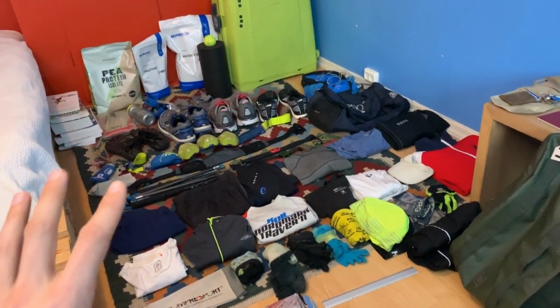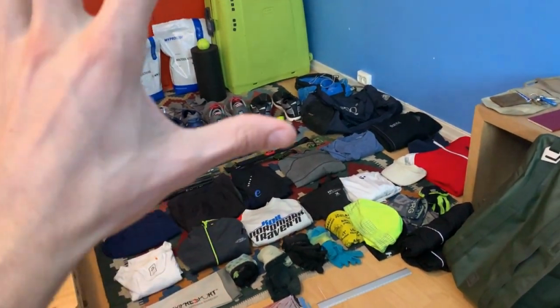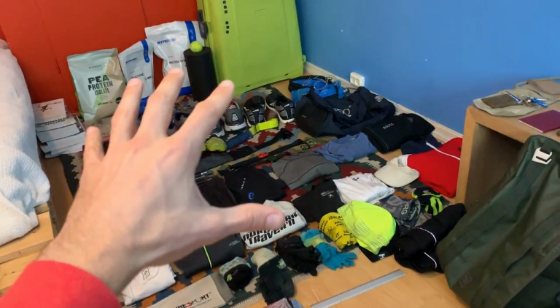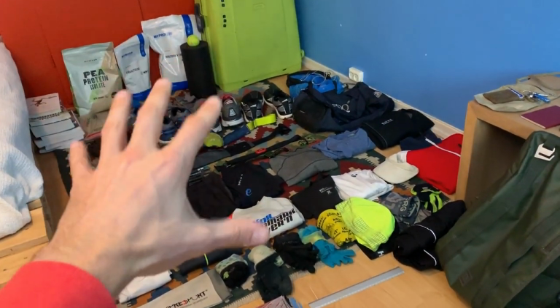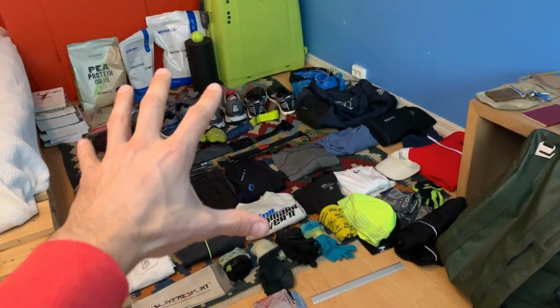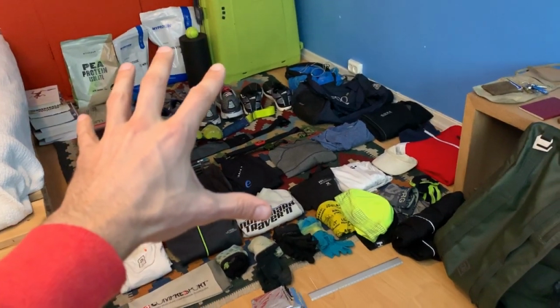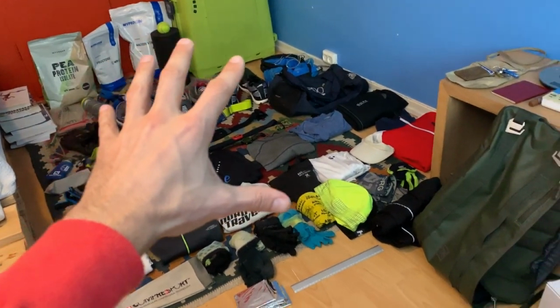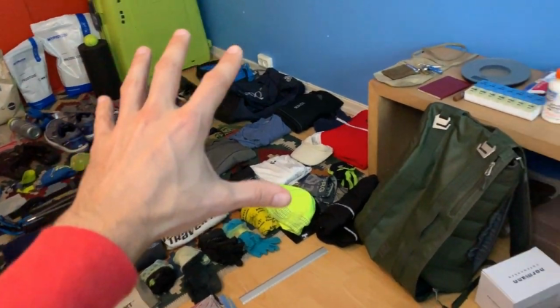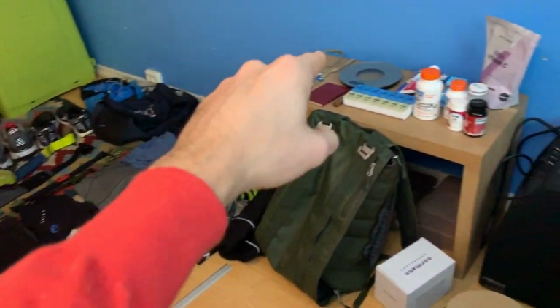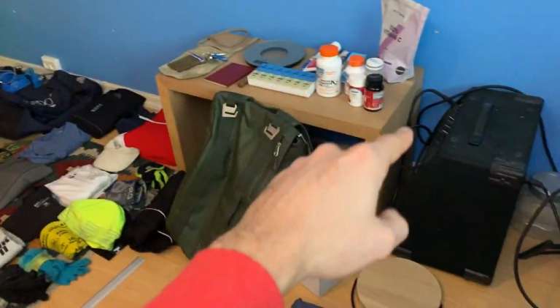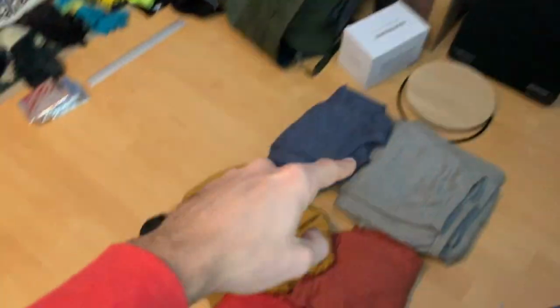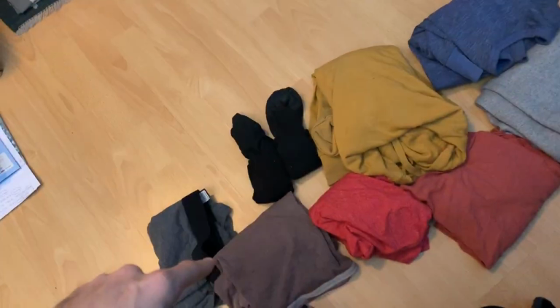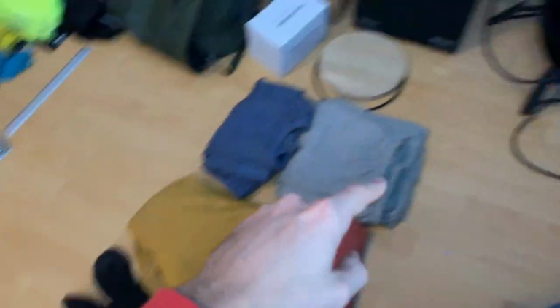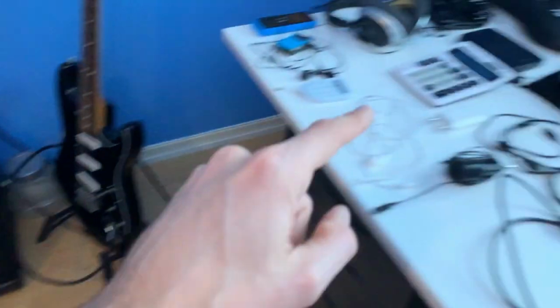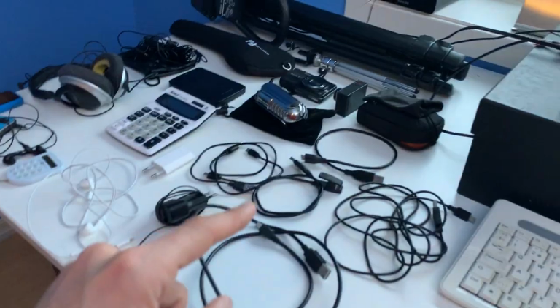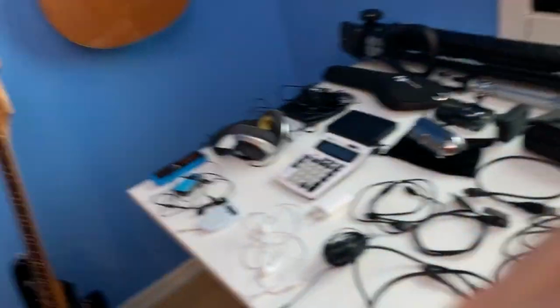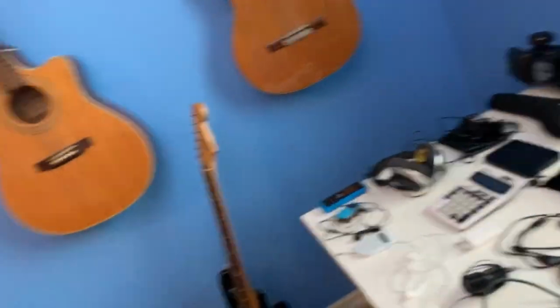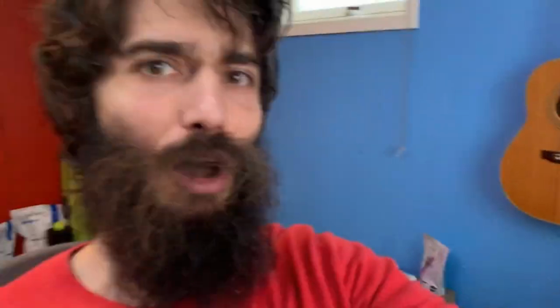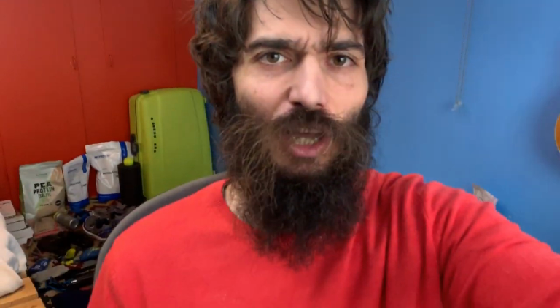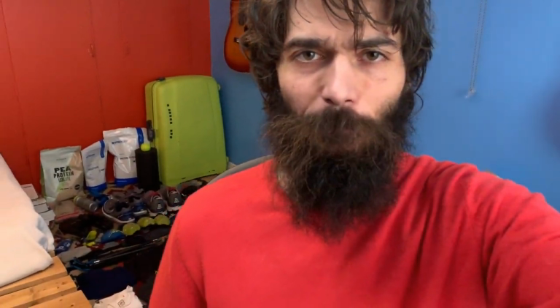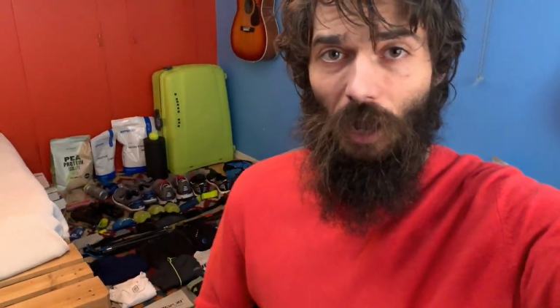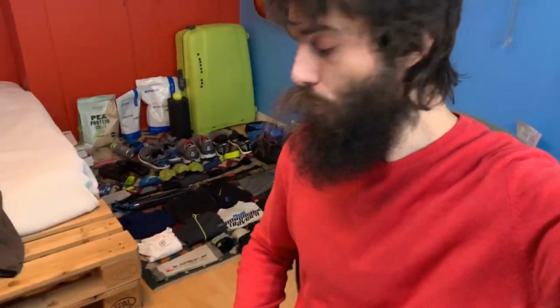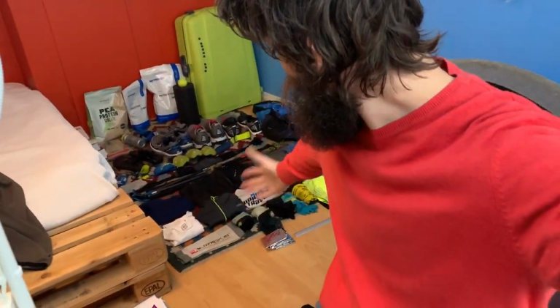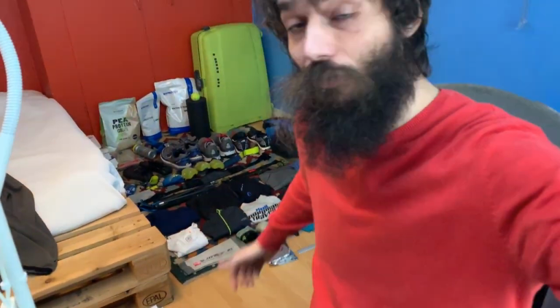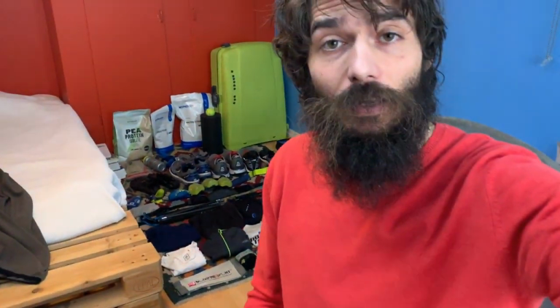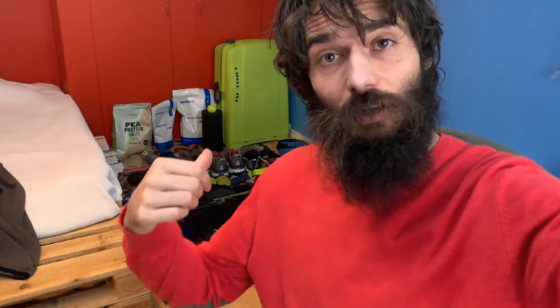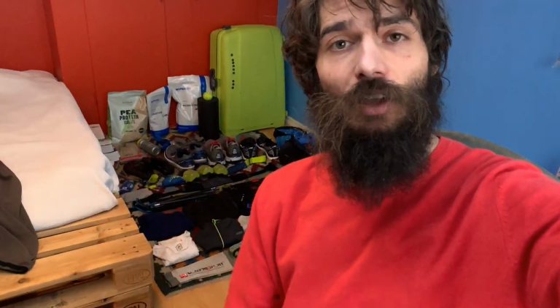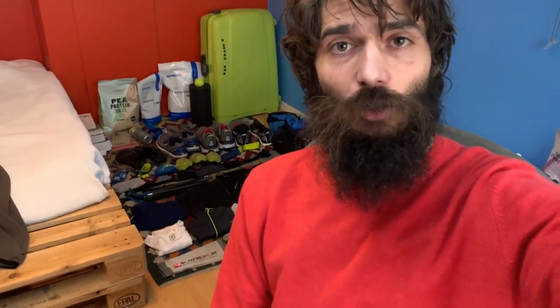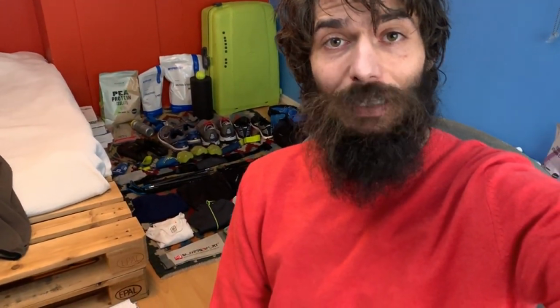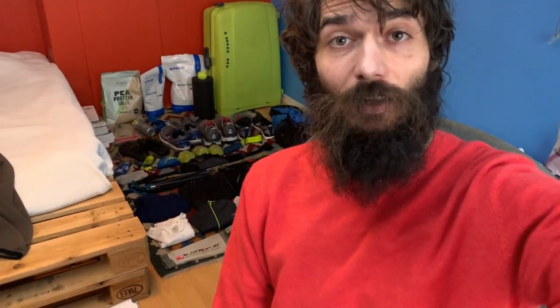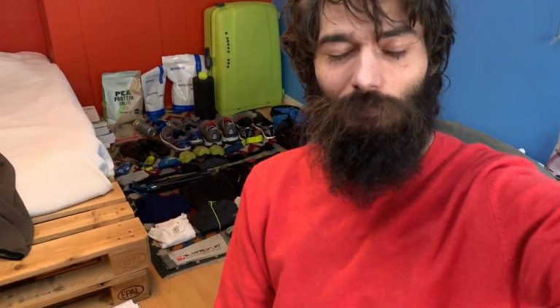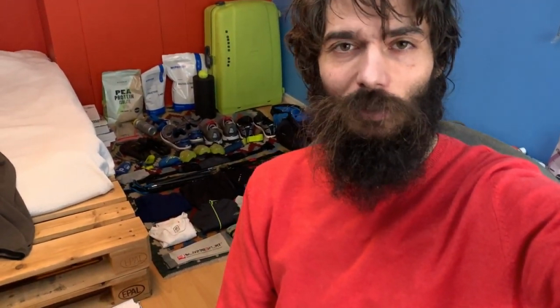Interestingly enough, all of that is my running gear. And then my normal gear is just this stuff. Not really that much. But I want to show you guys the stuff that I'm bringing — the running stuff — and go through each of the items. Let's do it.